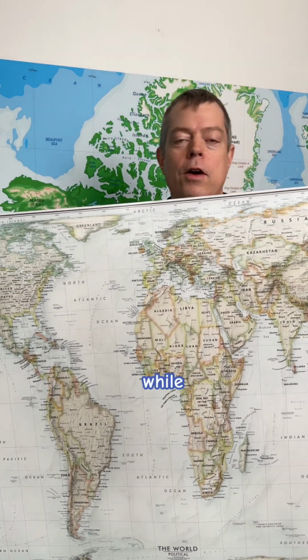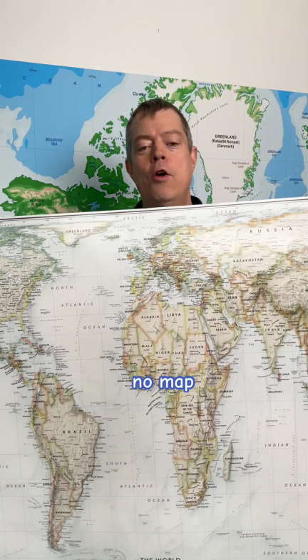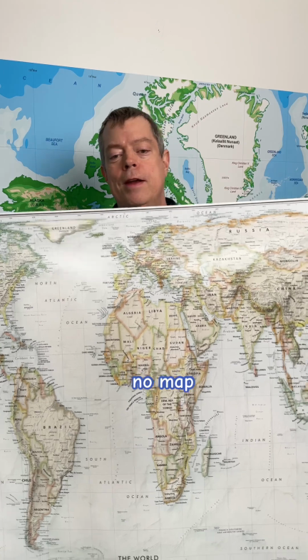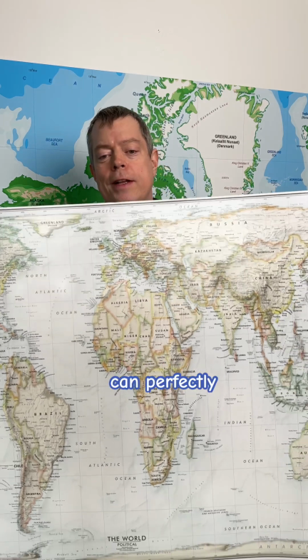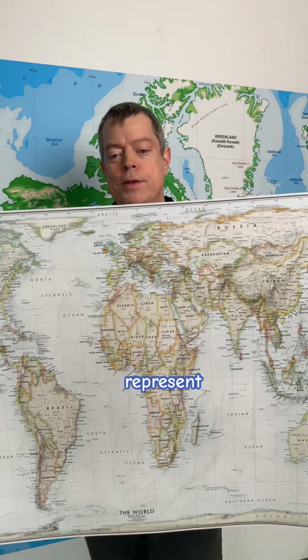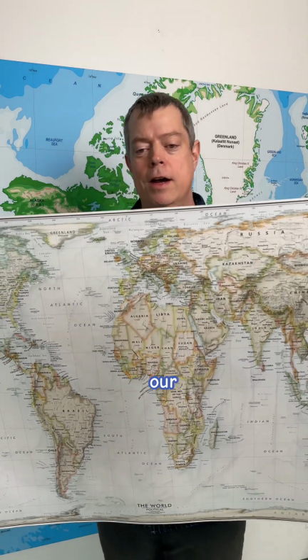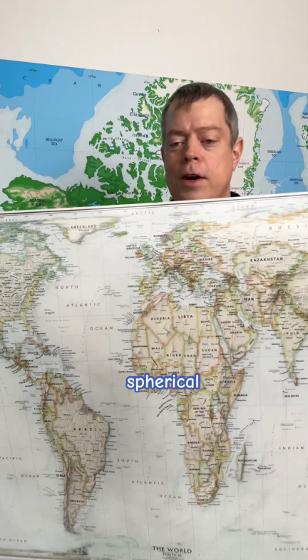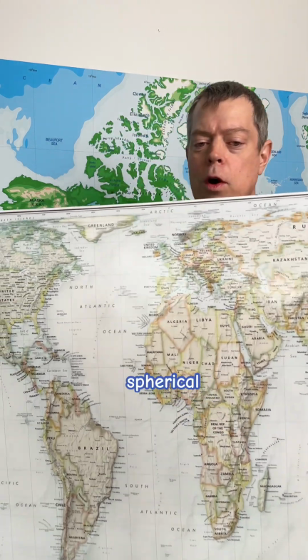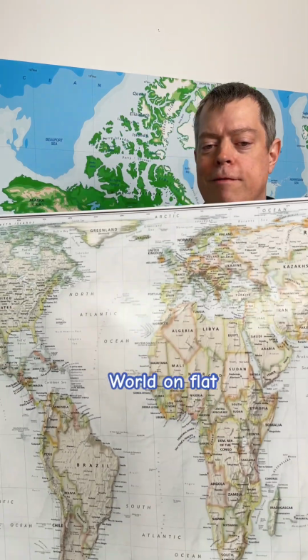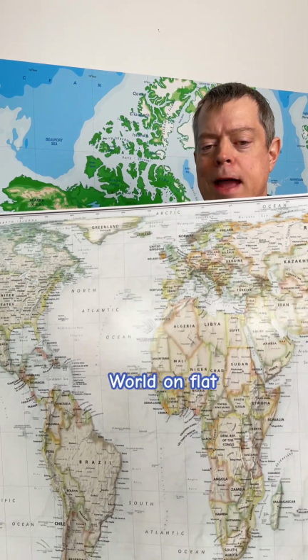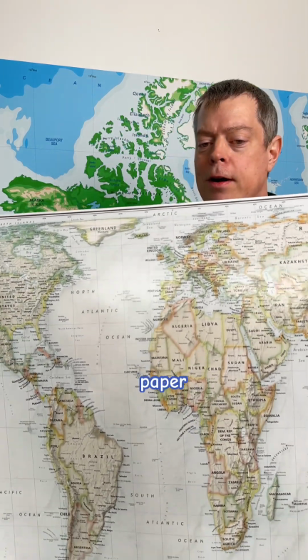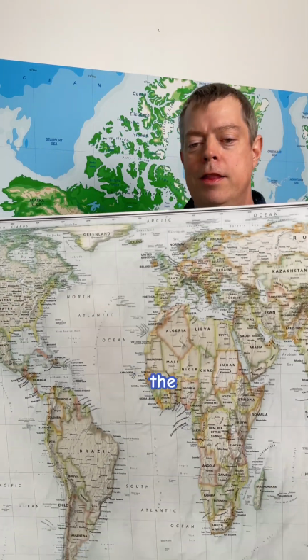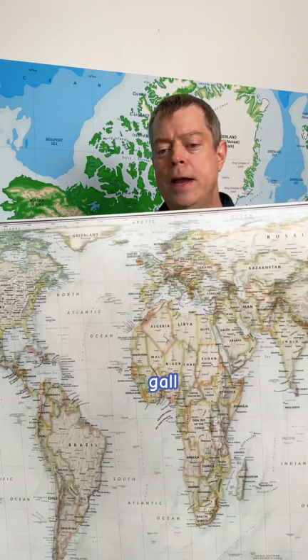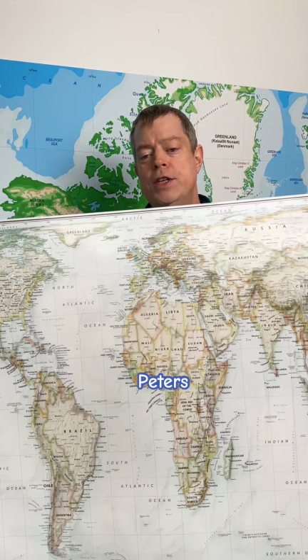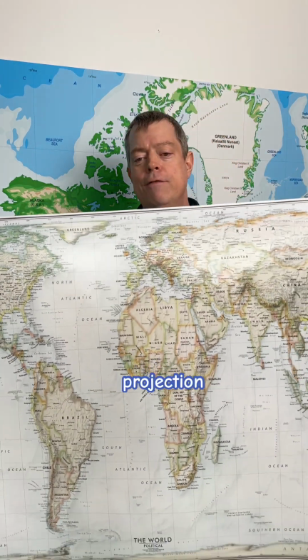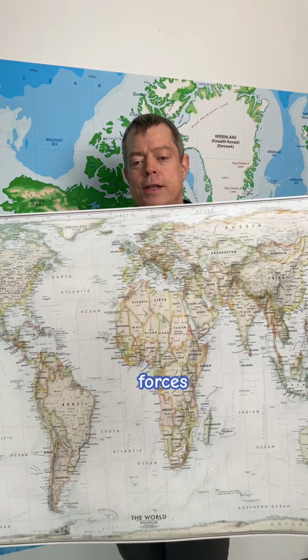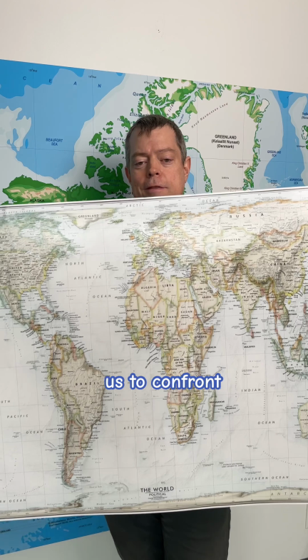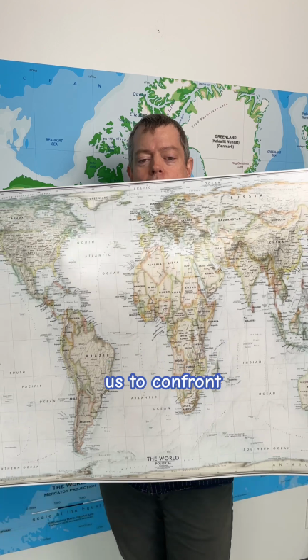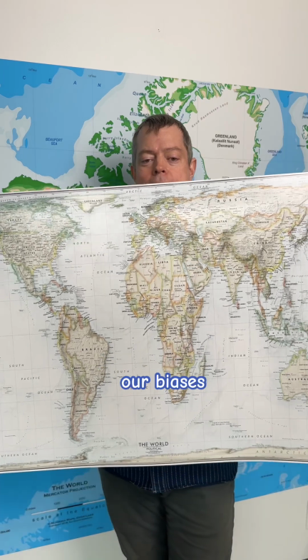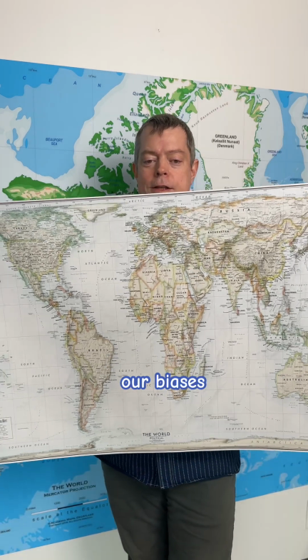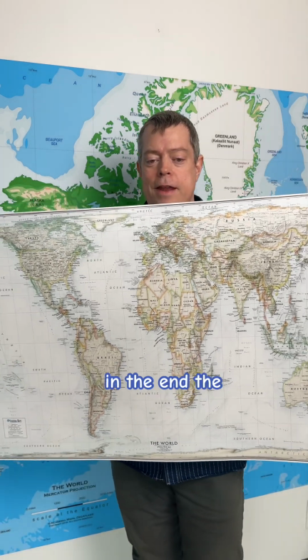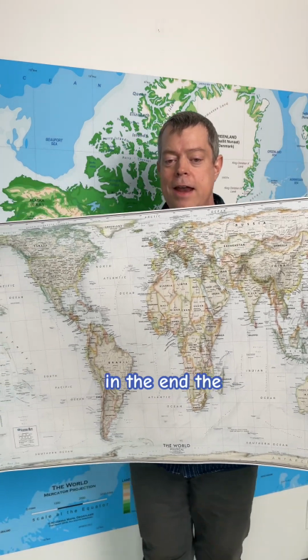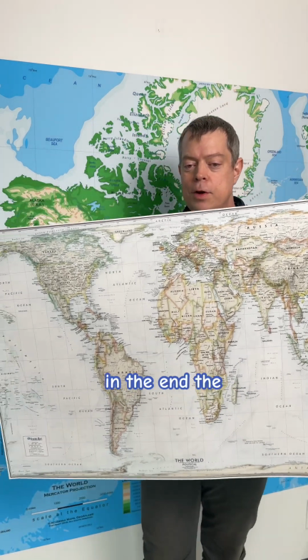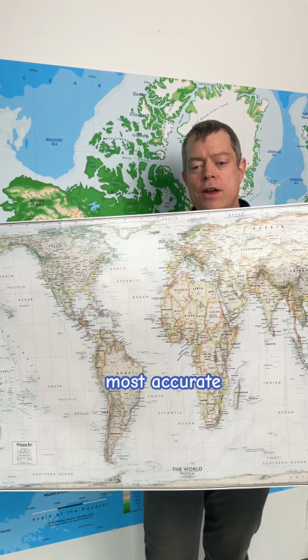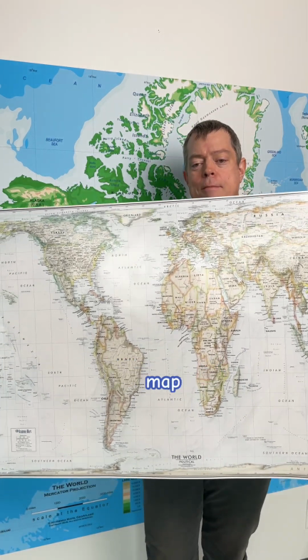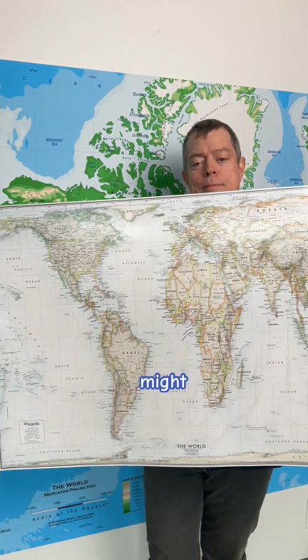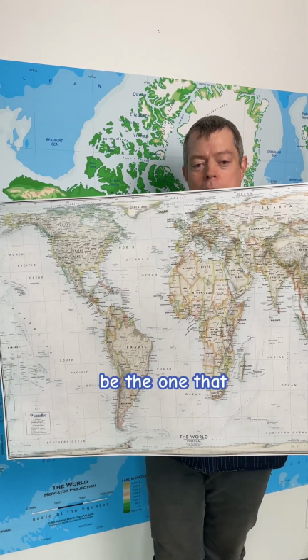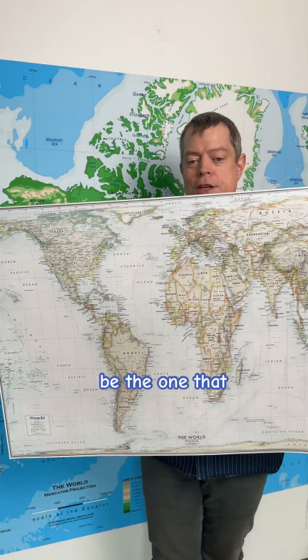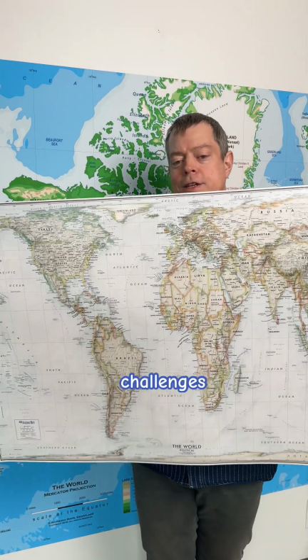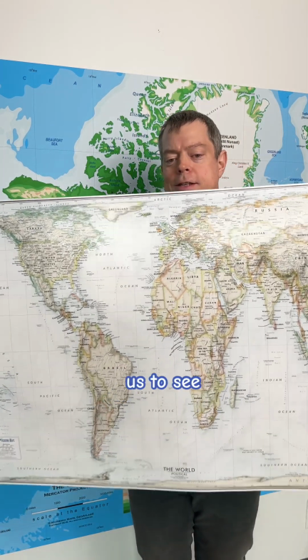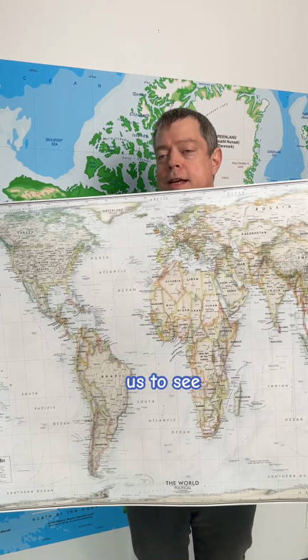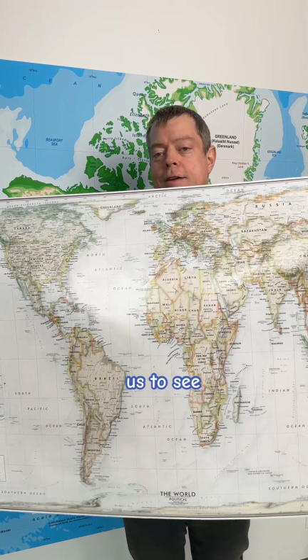While no map can perfectly represent our spherical world on flat paper, the Gall-Peters projection forces us to confront our biases. In the end, the most accurate map might be the one that challenges us to see differently.